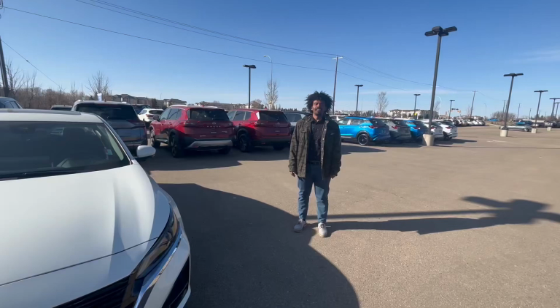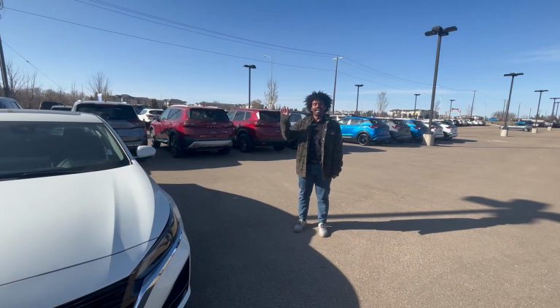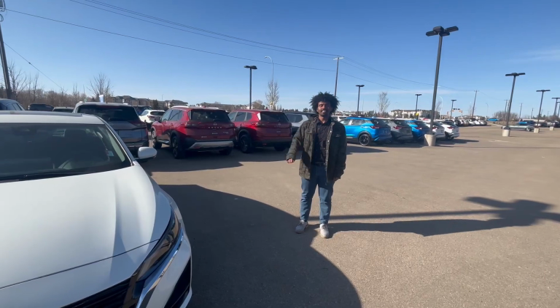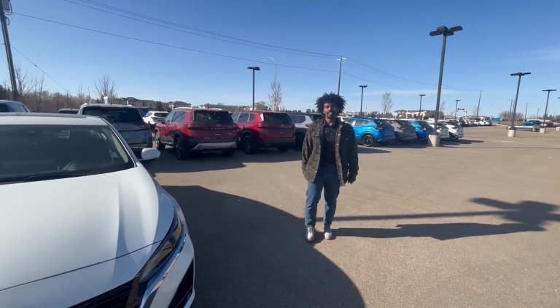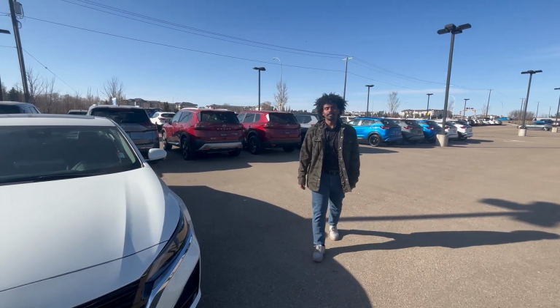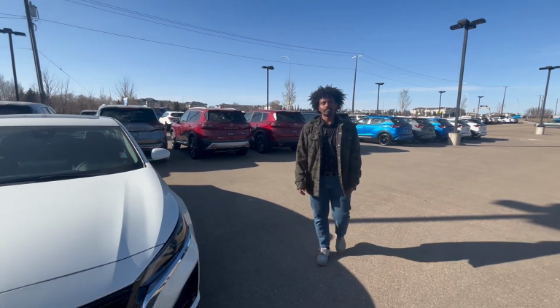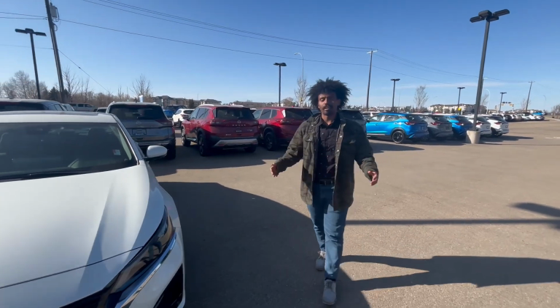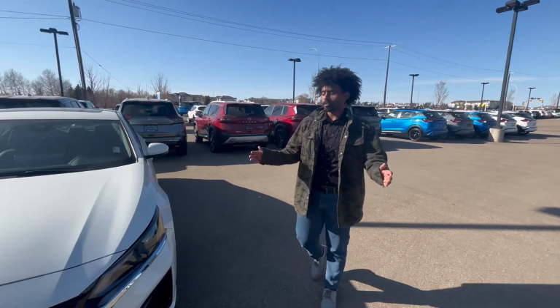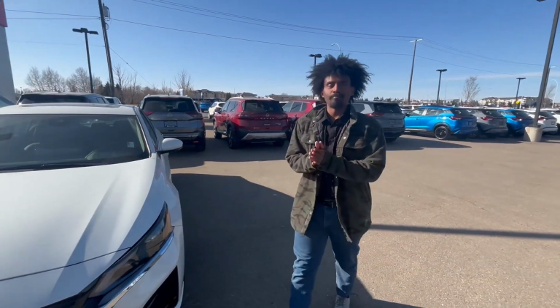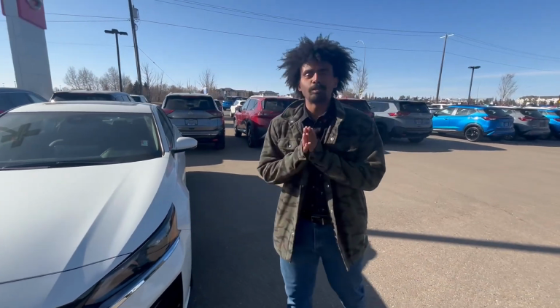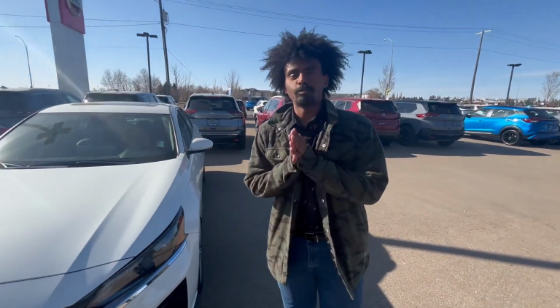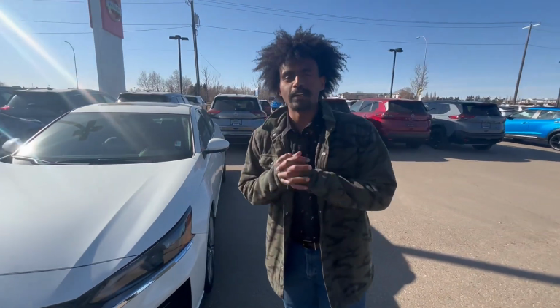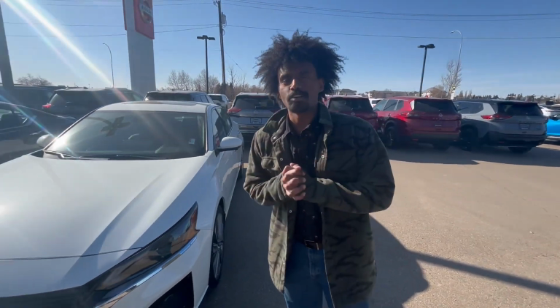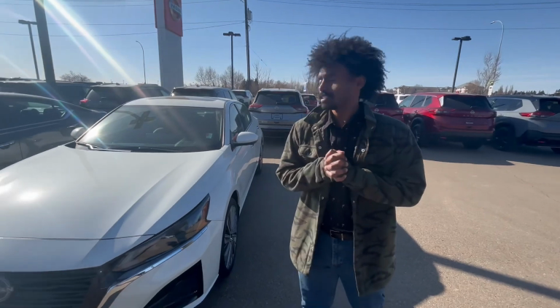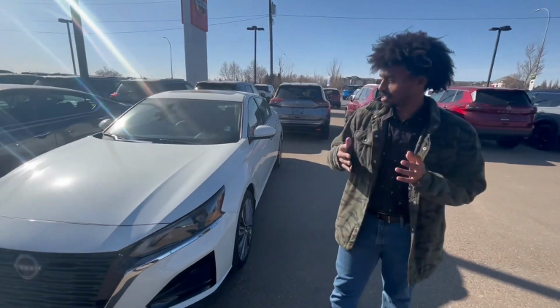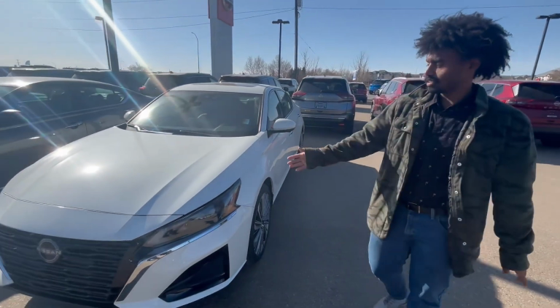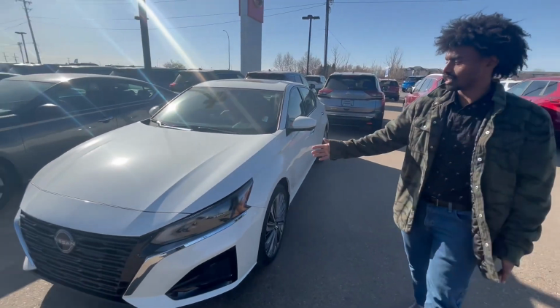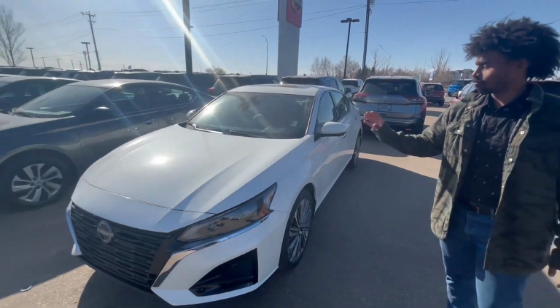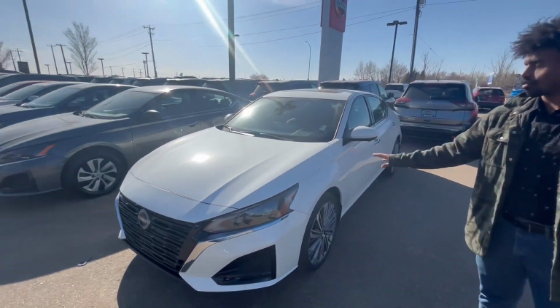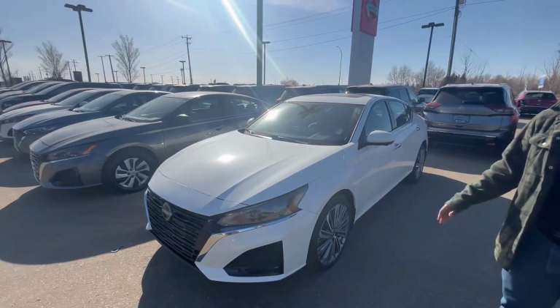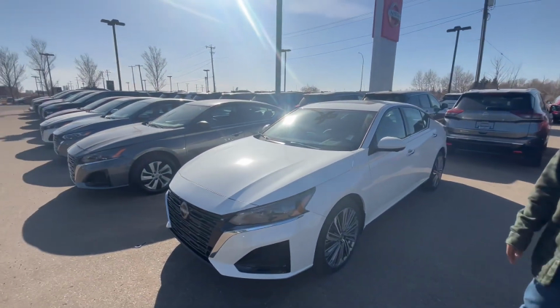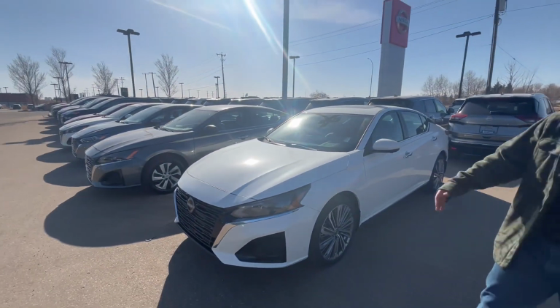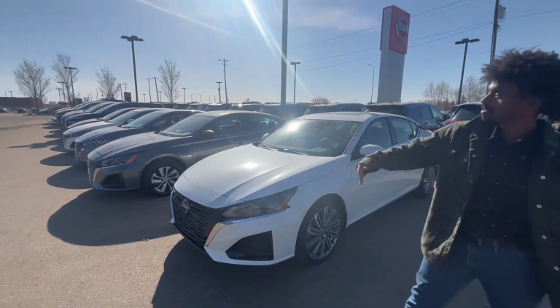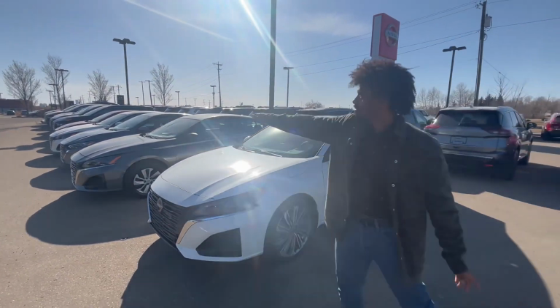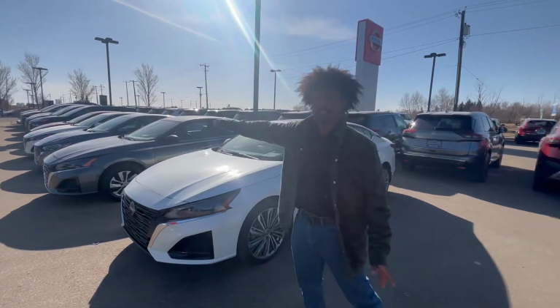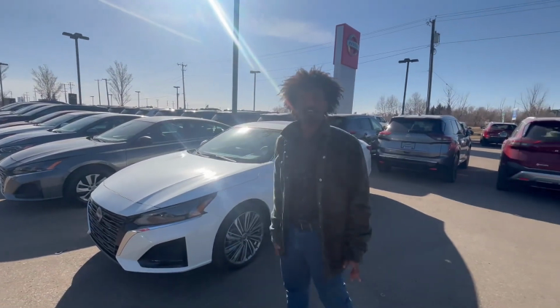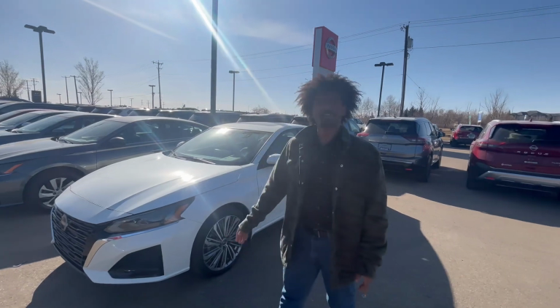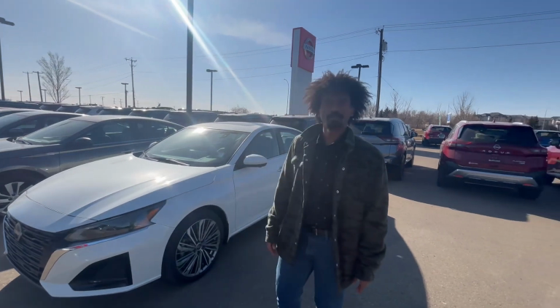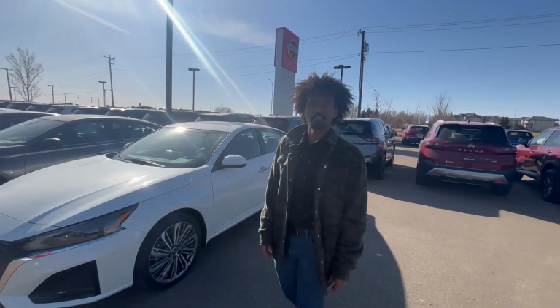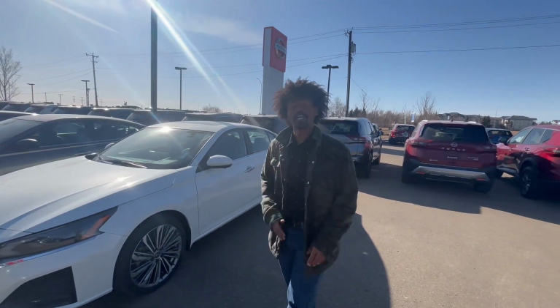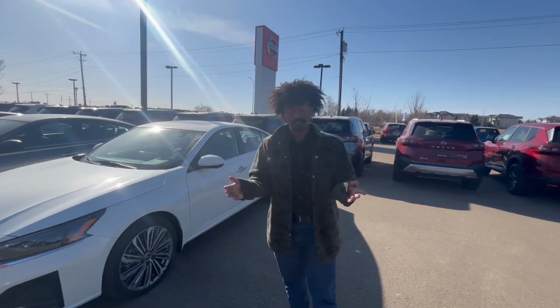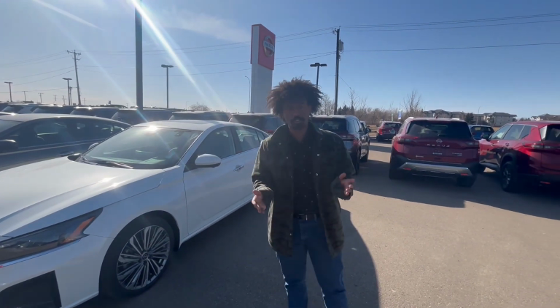Hi Dustin, Natty here from Northside Nissan. I got you in our brand new 2024 Nissan Altima. As you can see here, I have one right here for you as well as tons of other options and different features too.